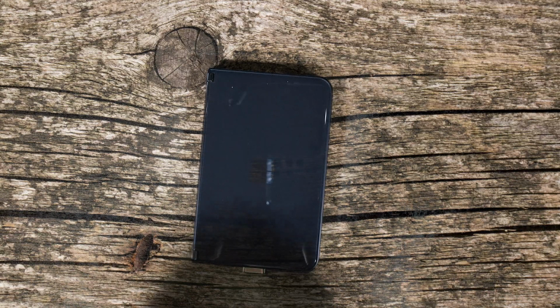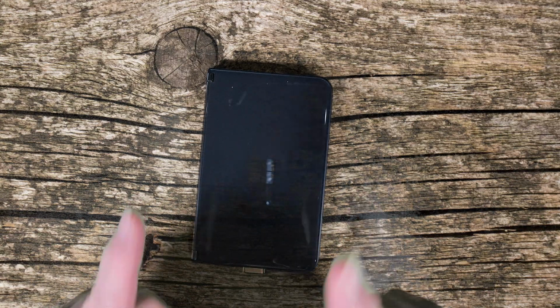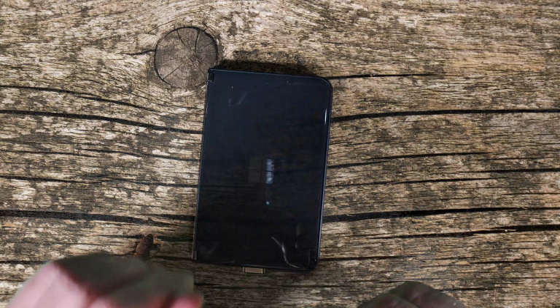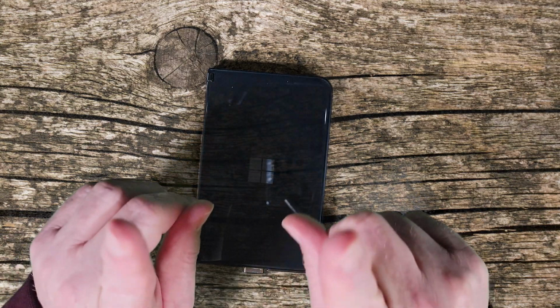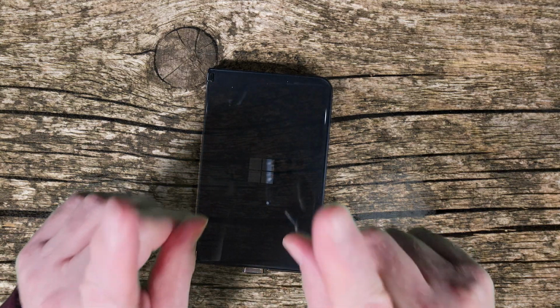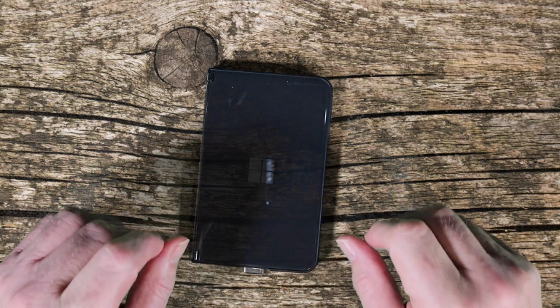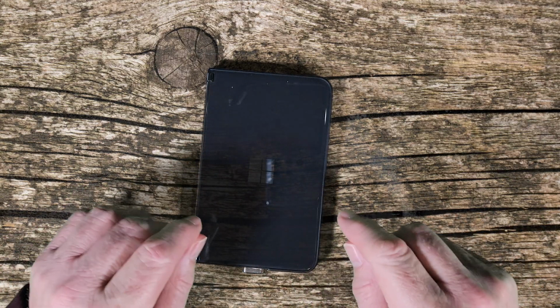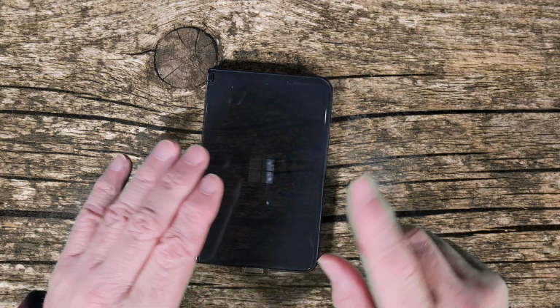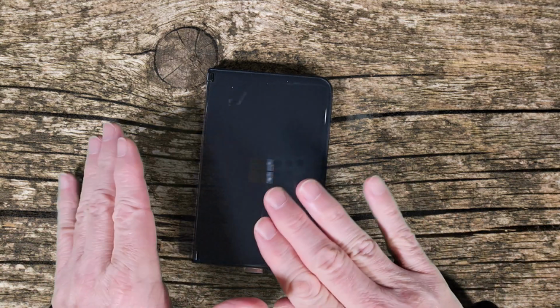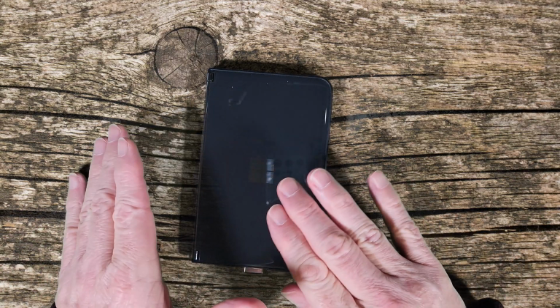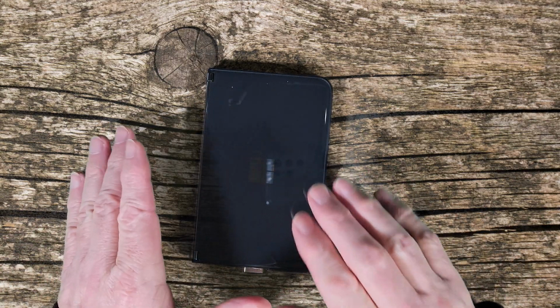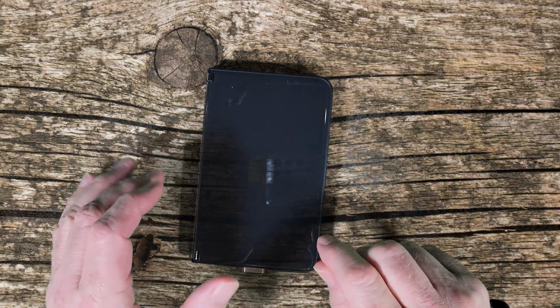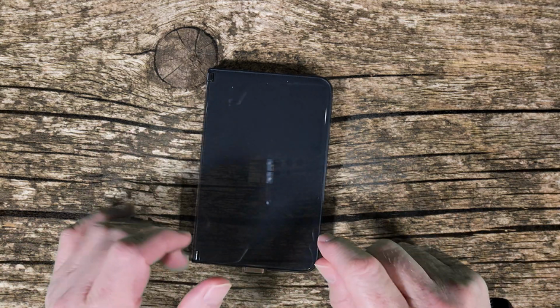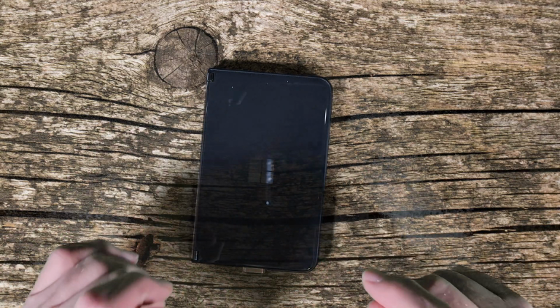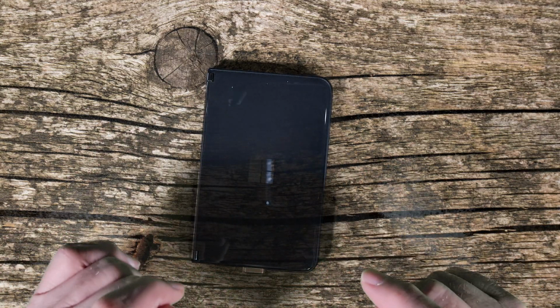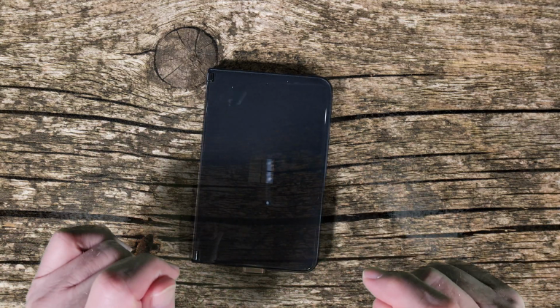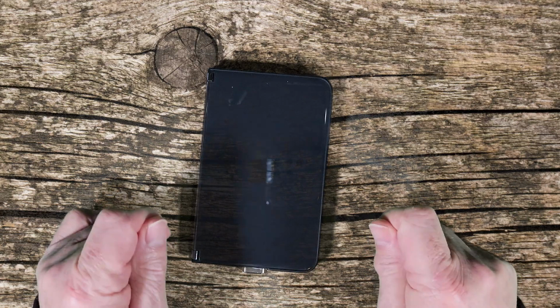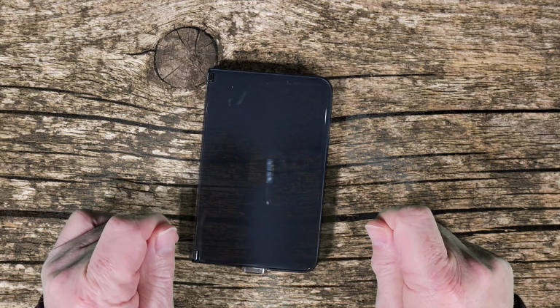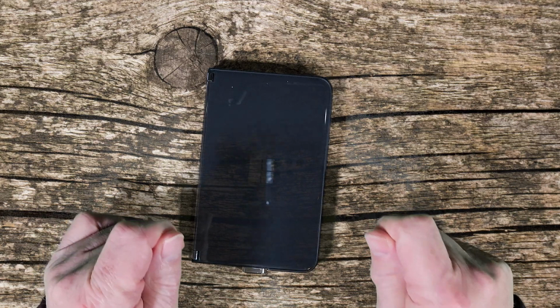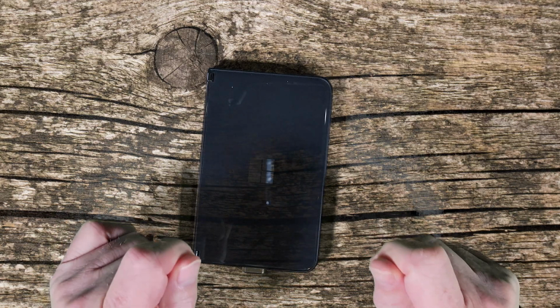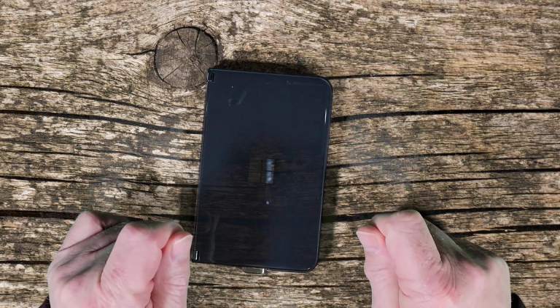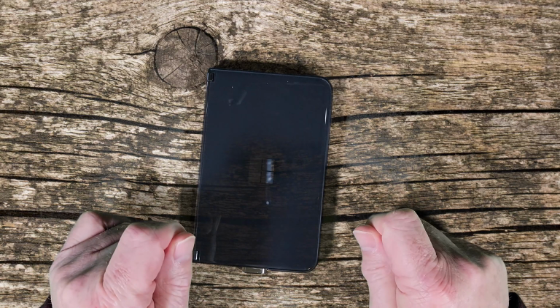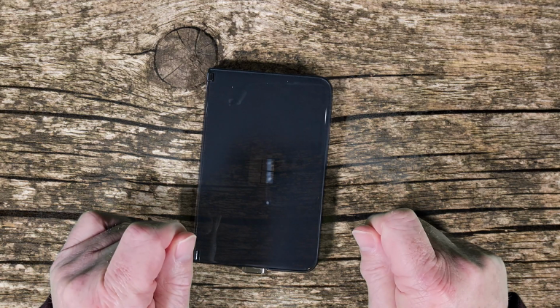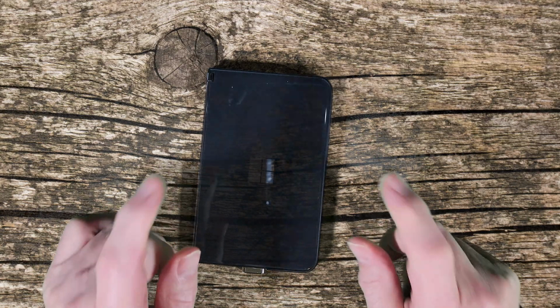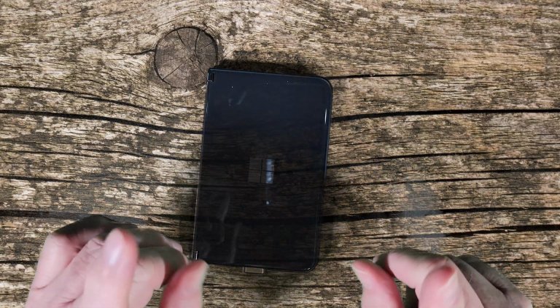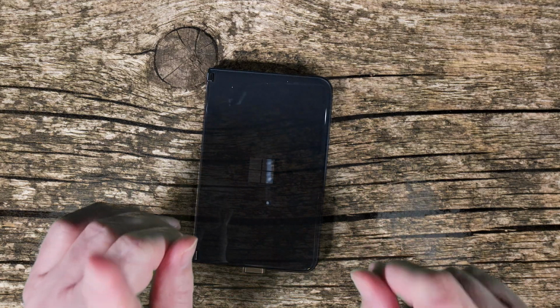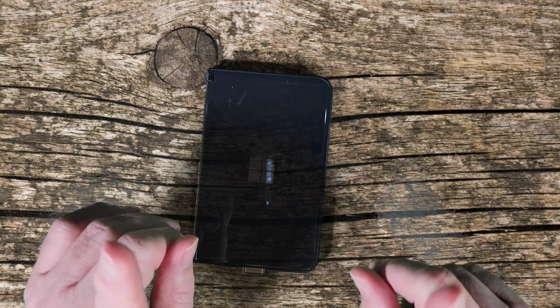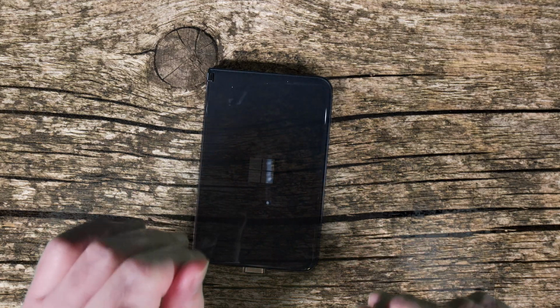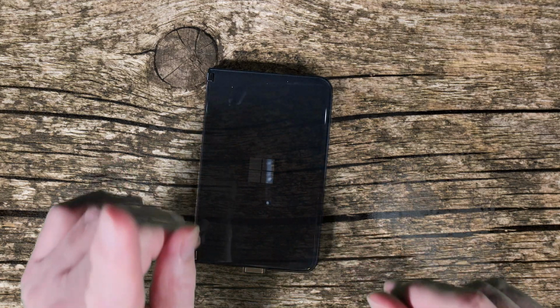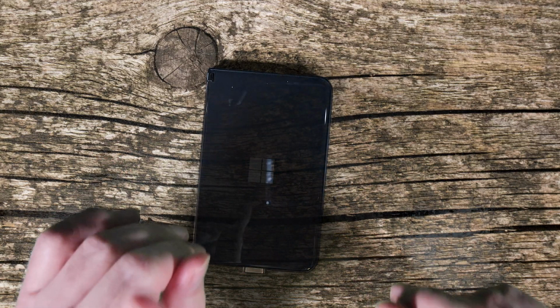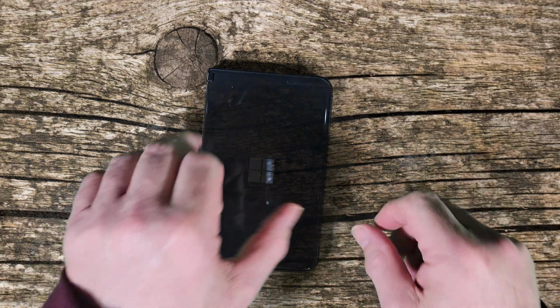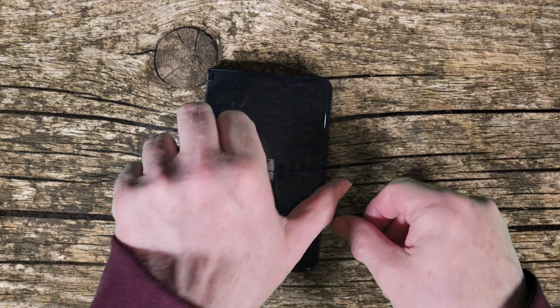It looks like you came to see a video on how to open your device without unlocking it, so this video is for you. Here you go.